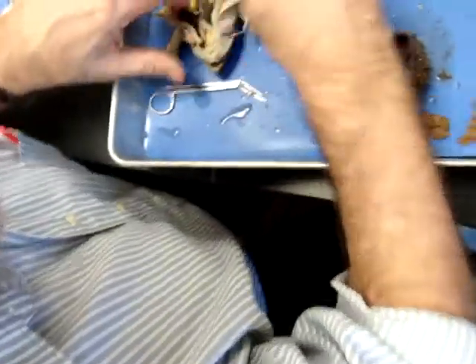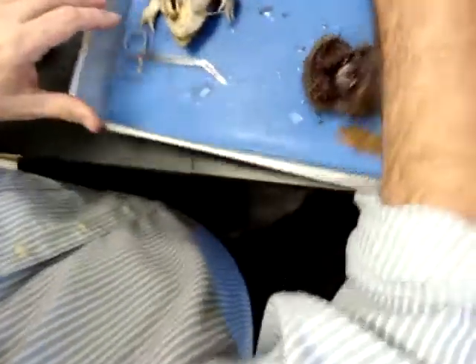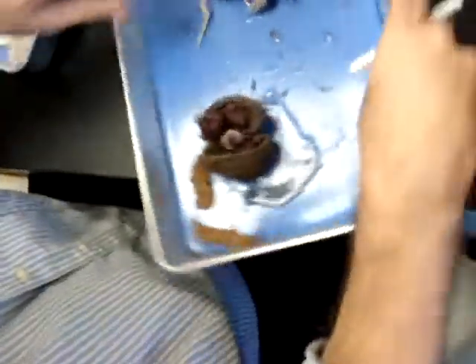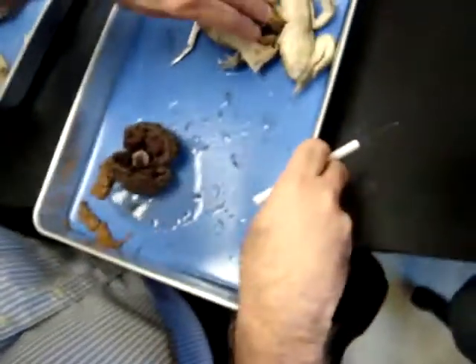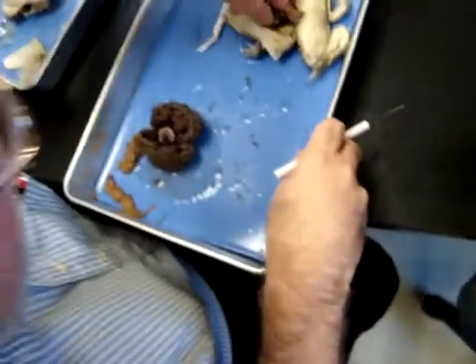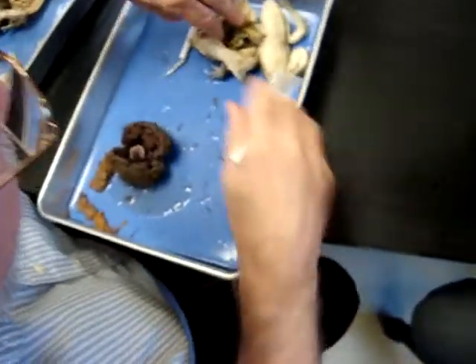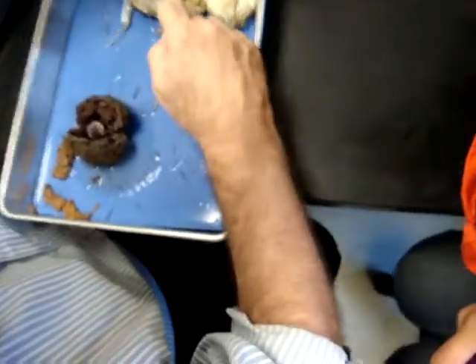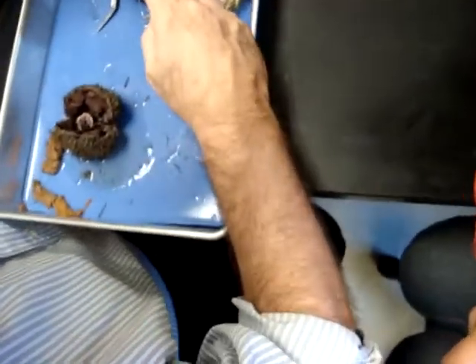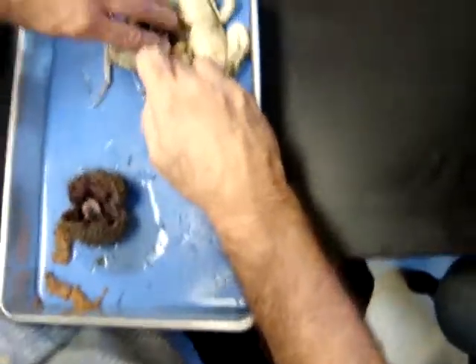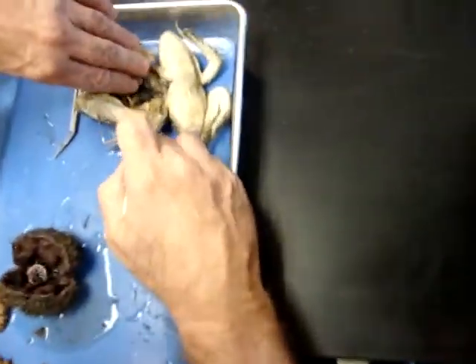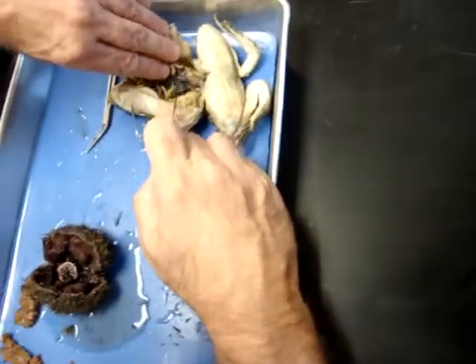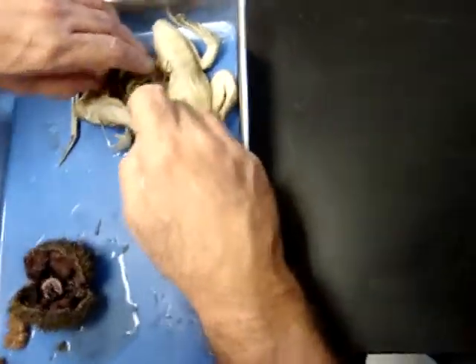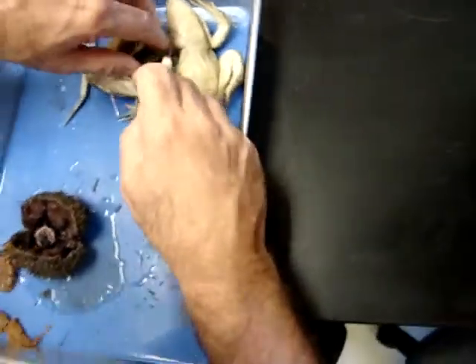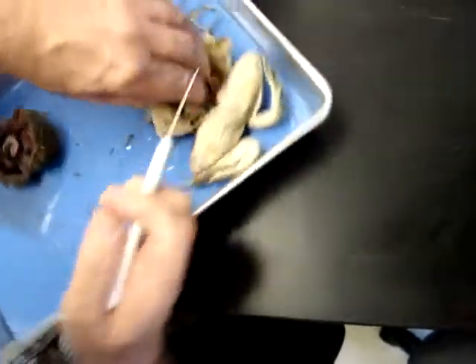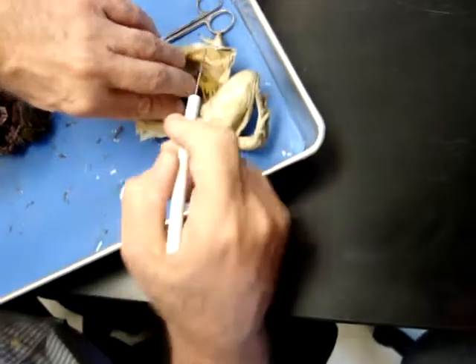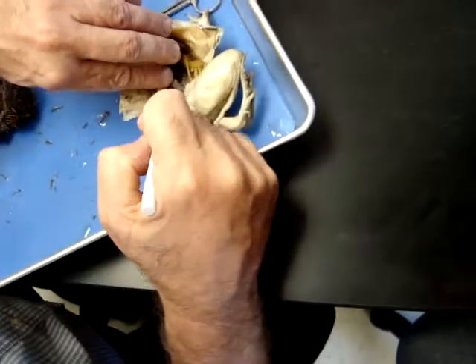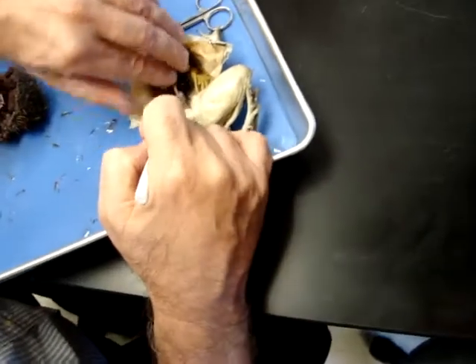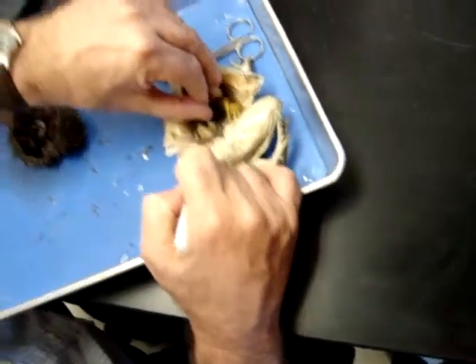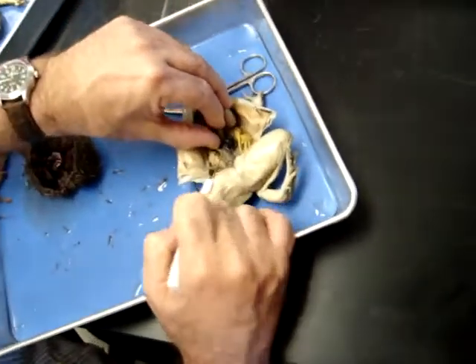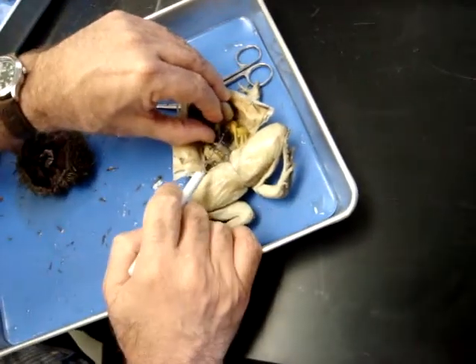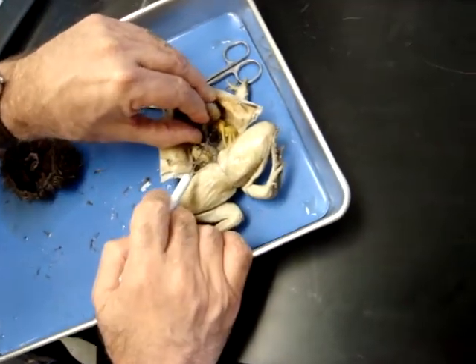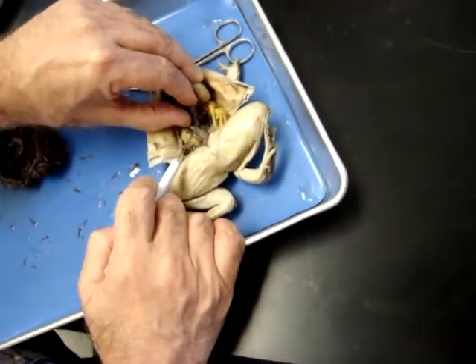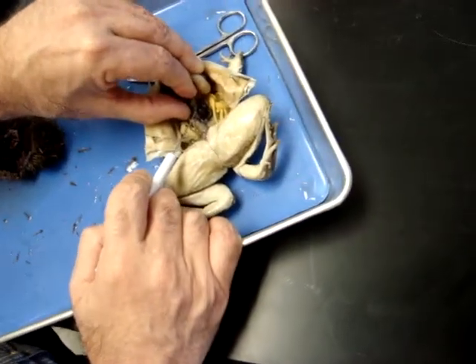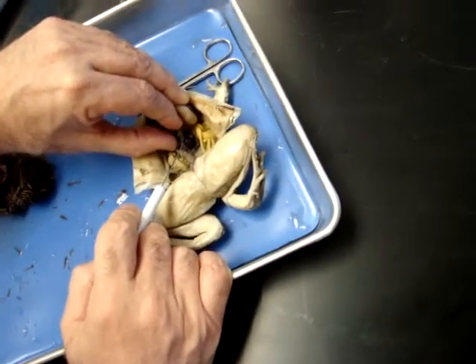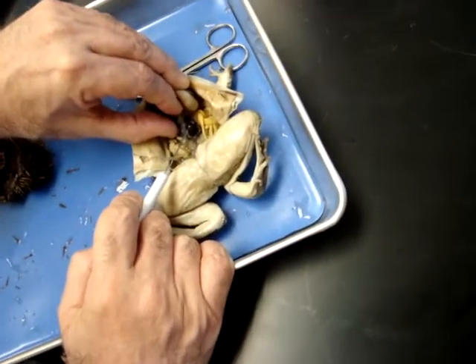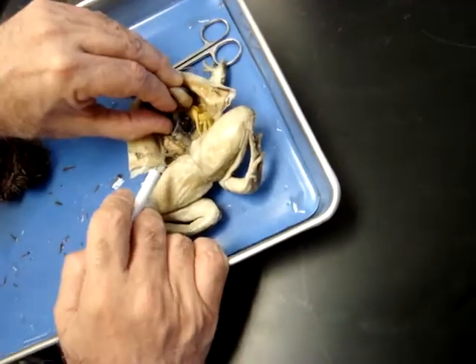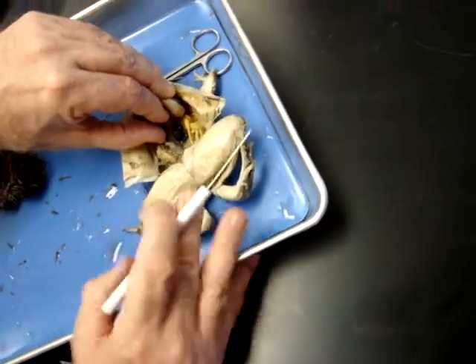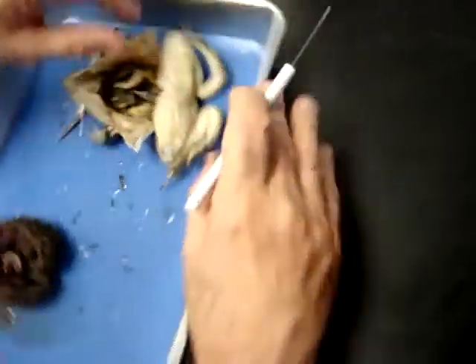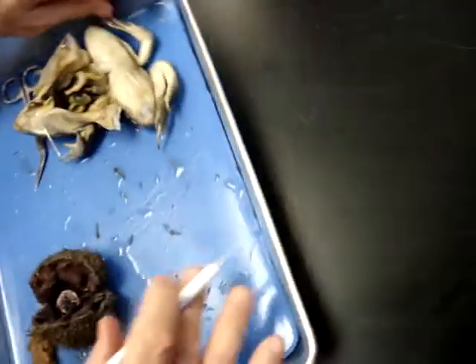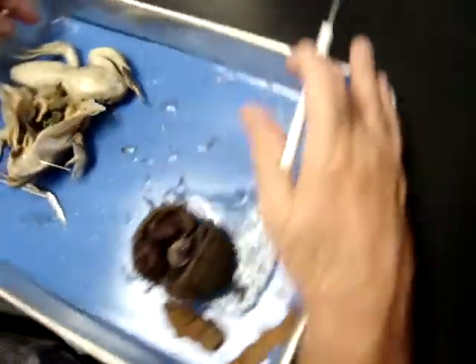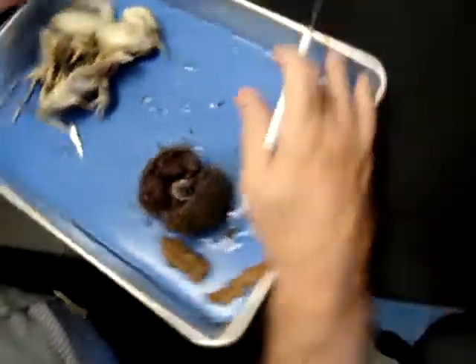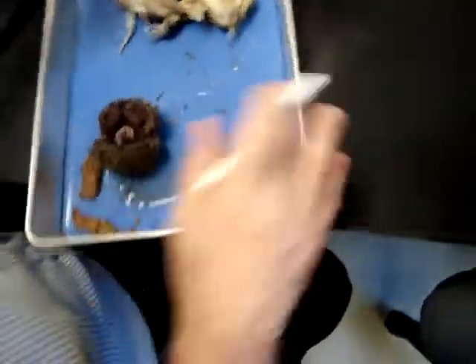There is the spleen — it looks like a little red ball, right there. That's the spleen.